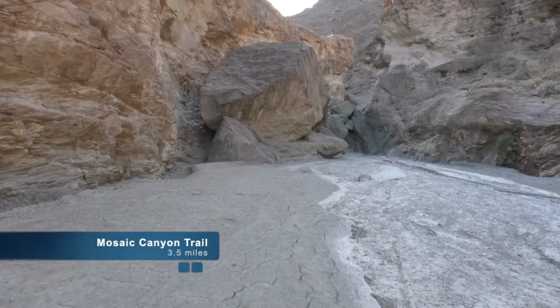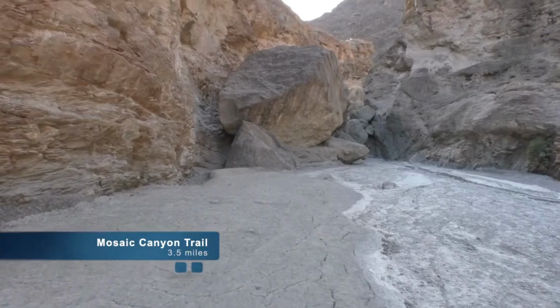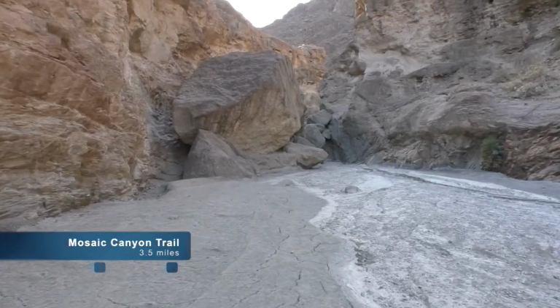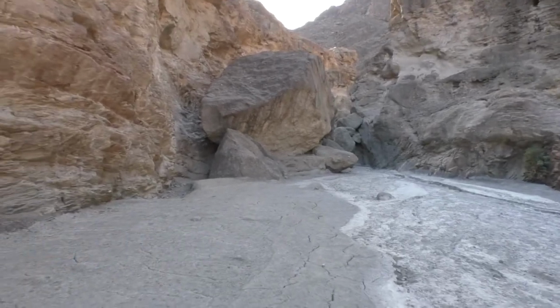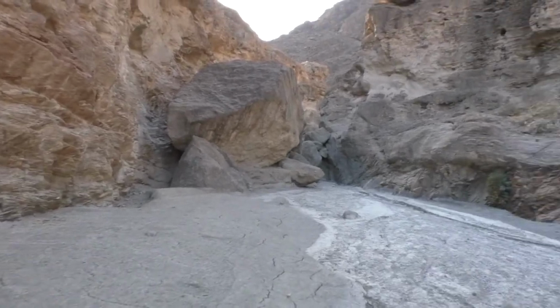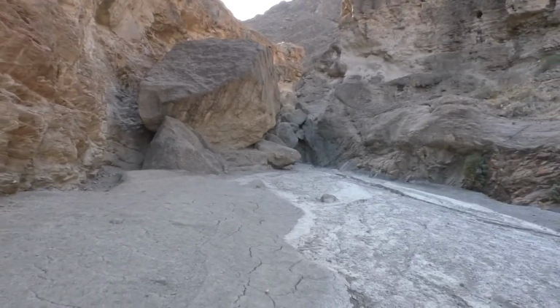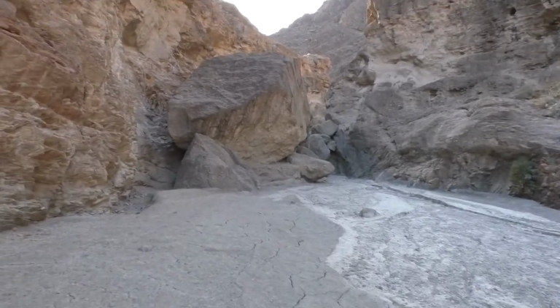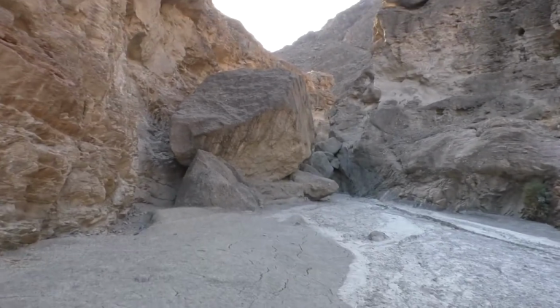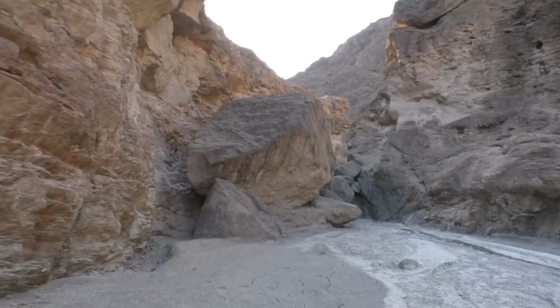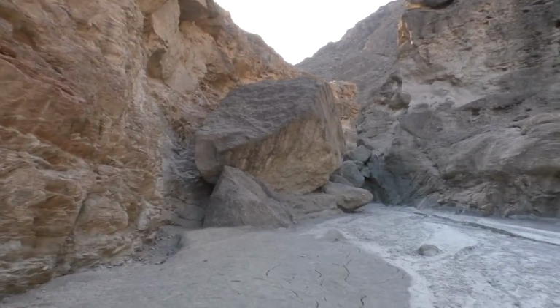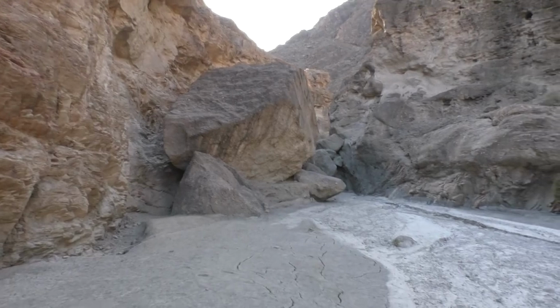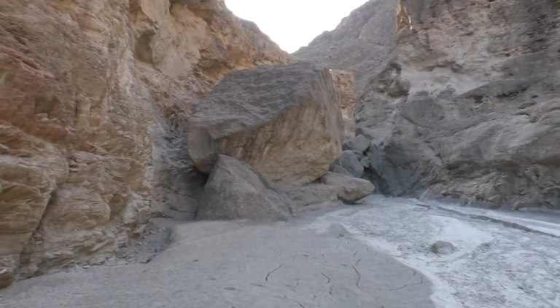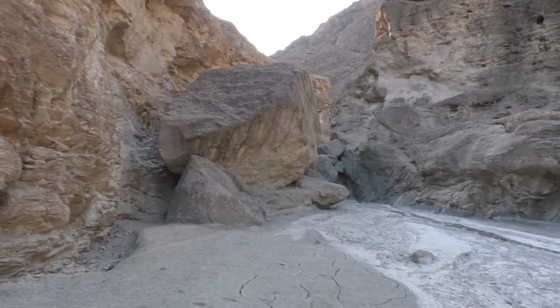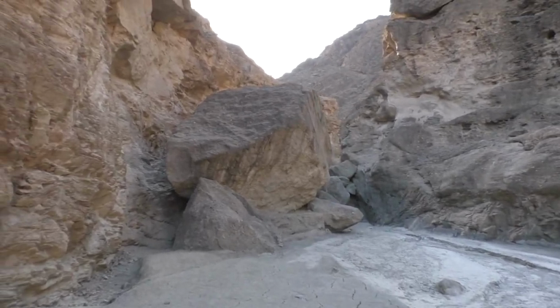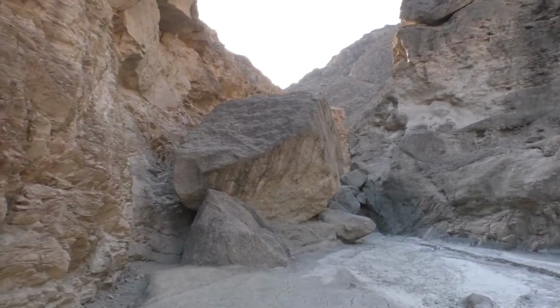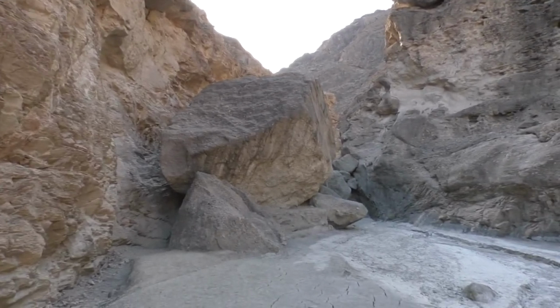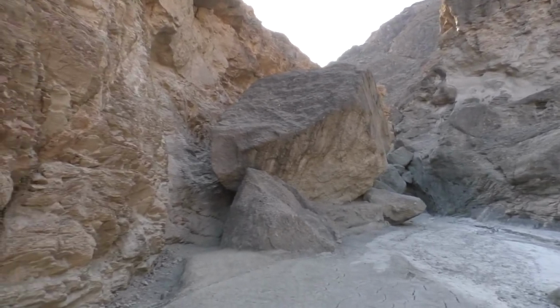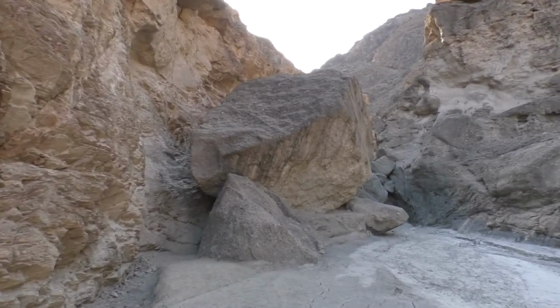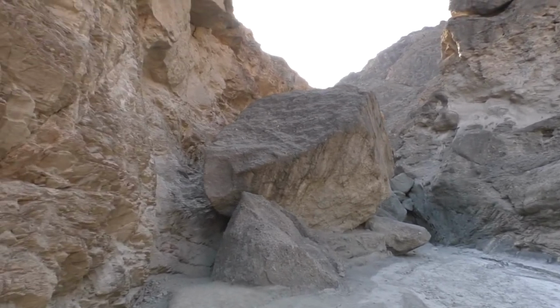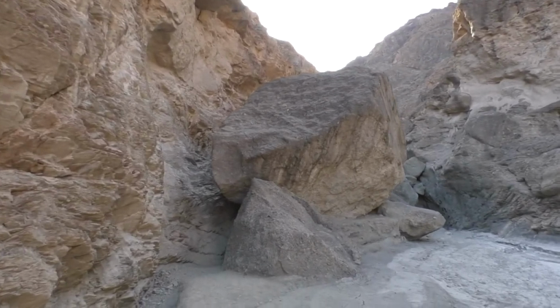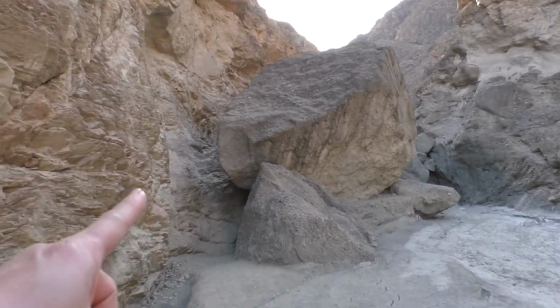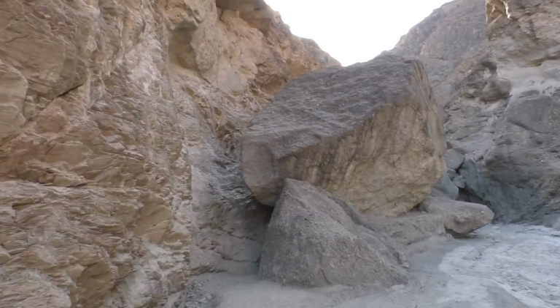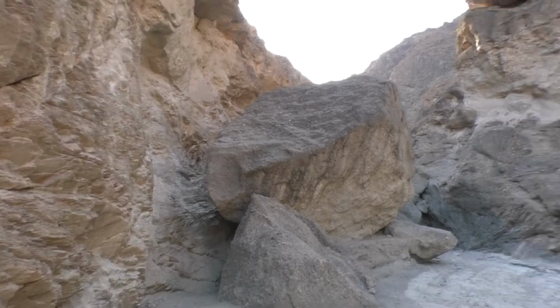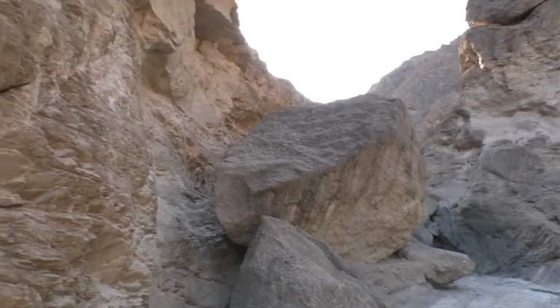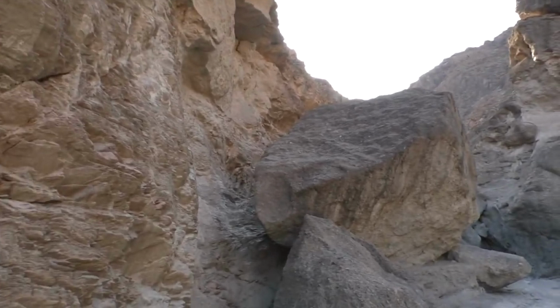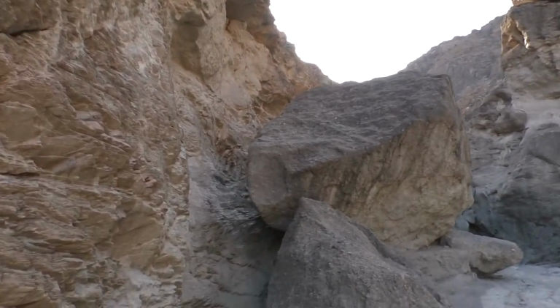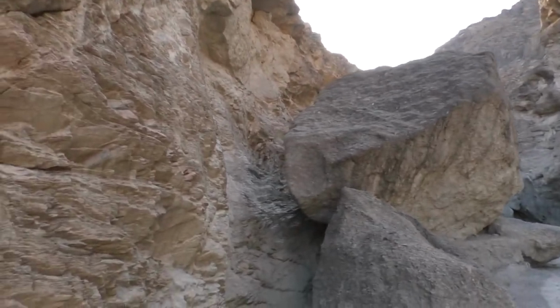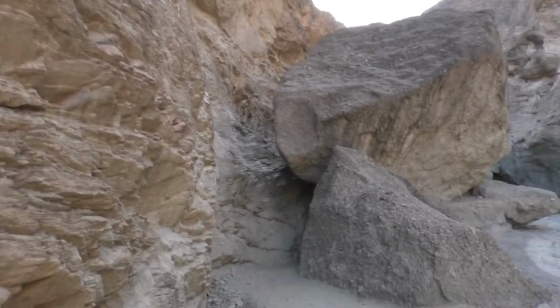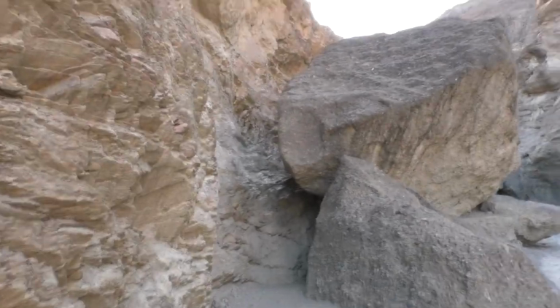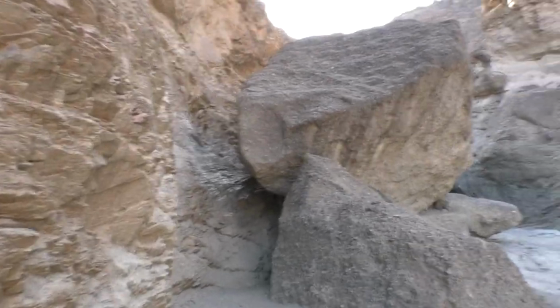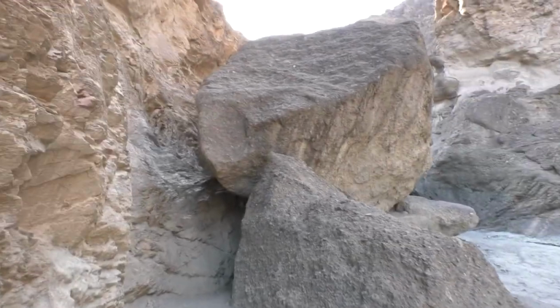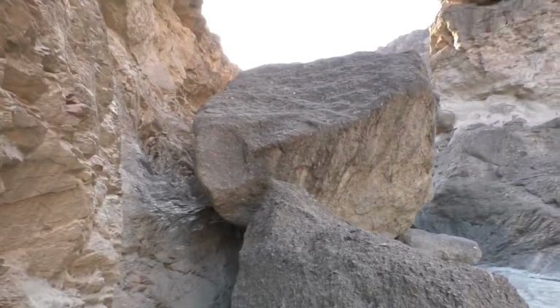The map we got from the visitors center said to crawl between the boulders on the left or east side of the canyon. So we're going to give it a shot. If I'm crawling, that may be slithering.